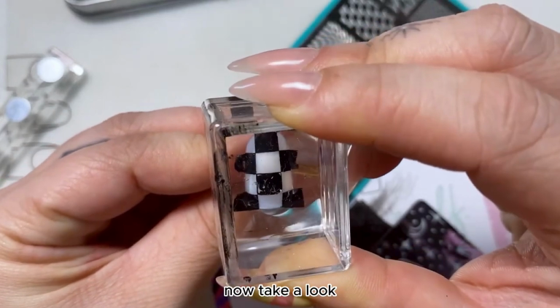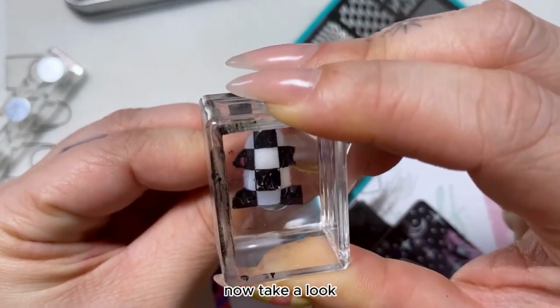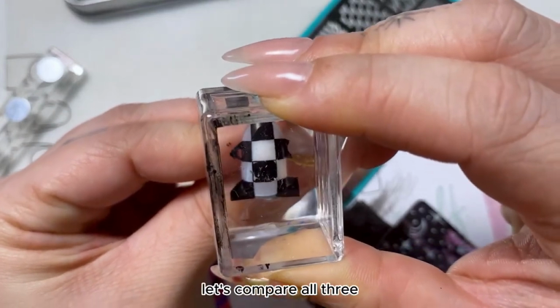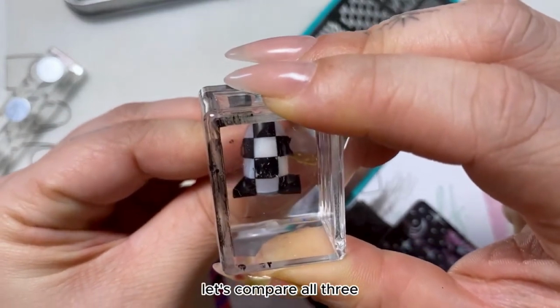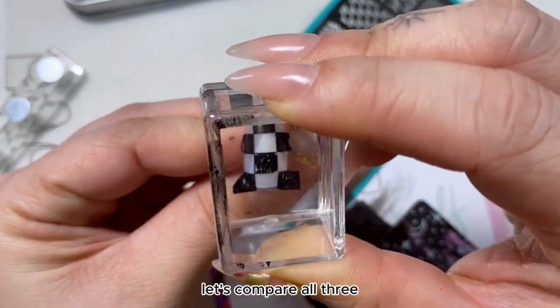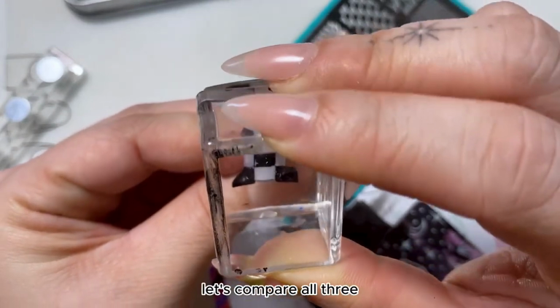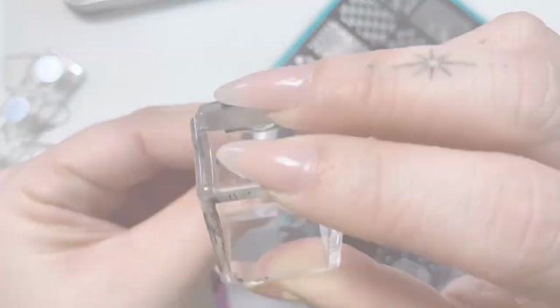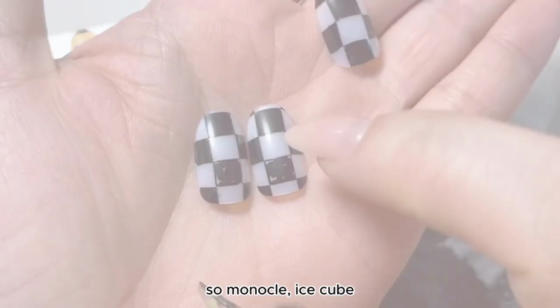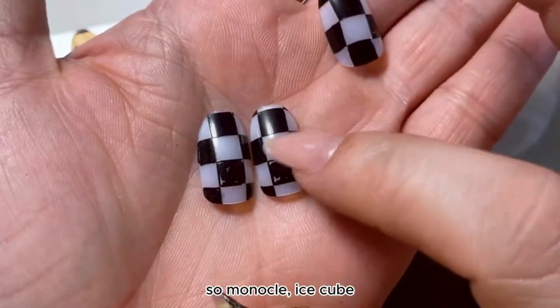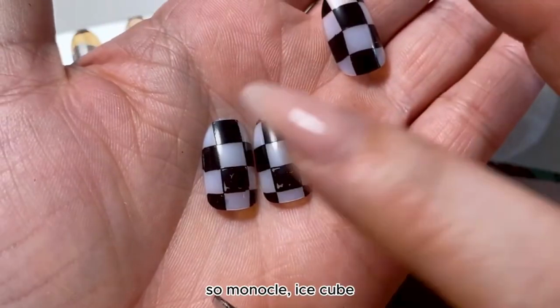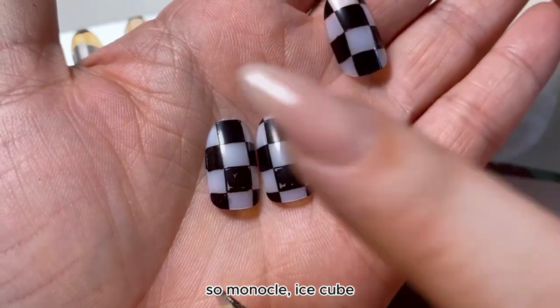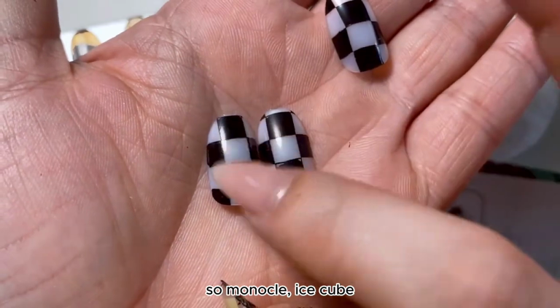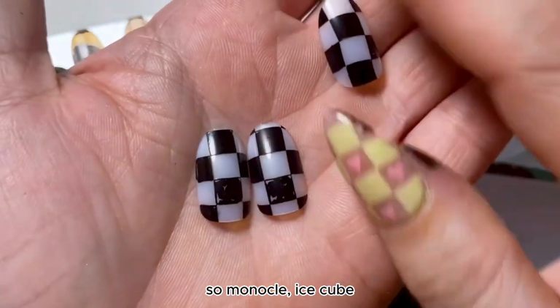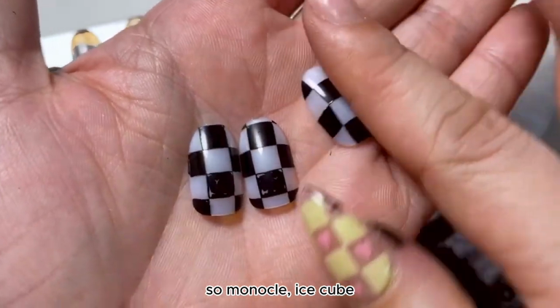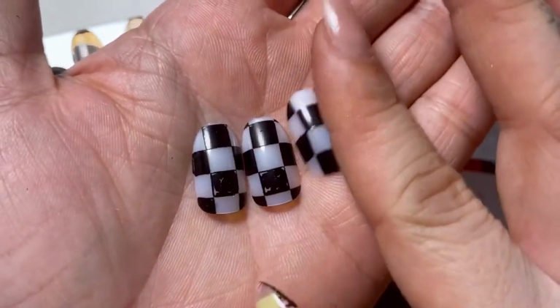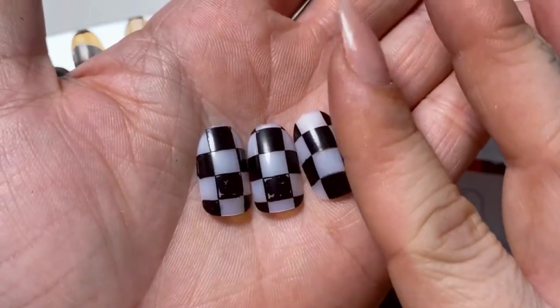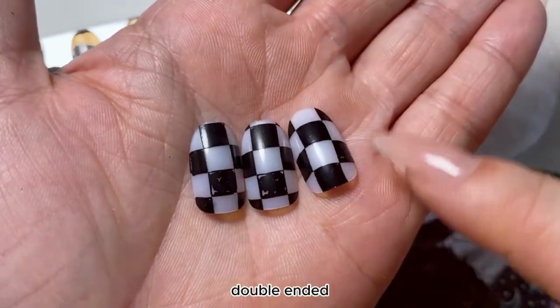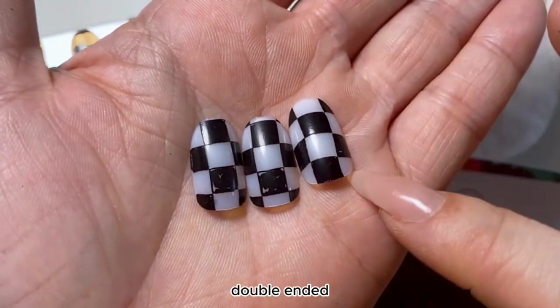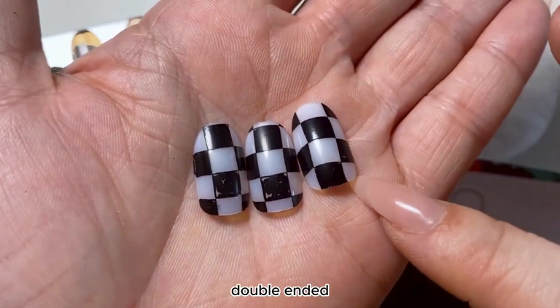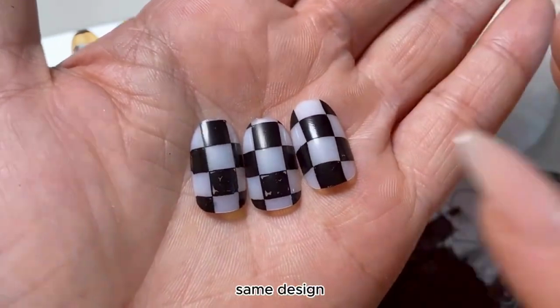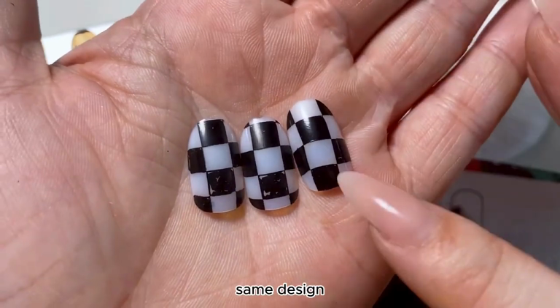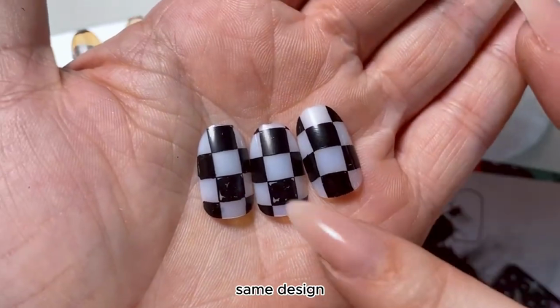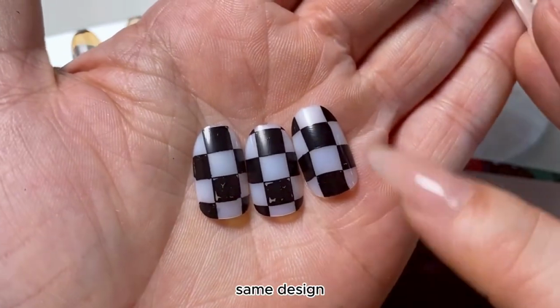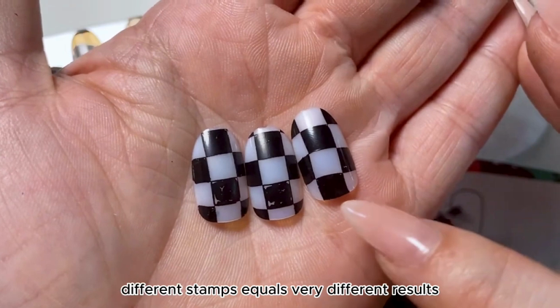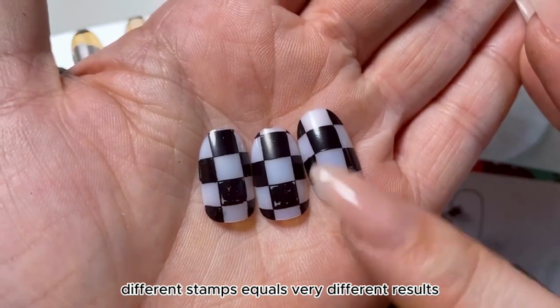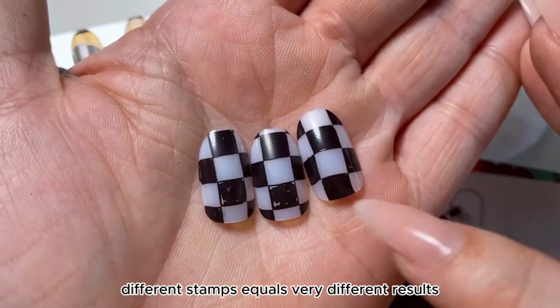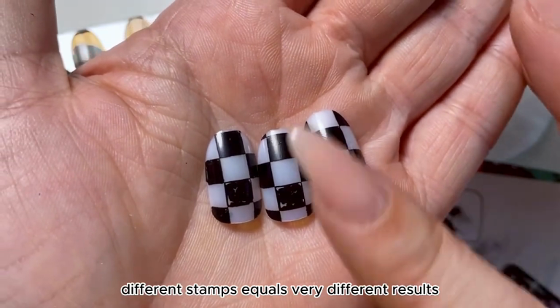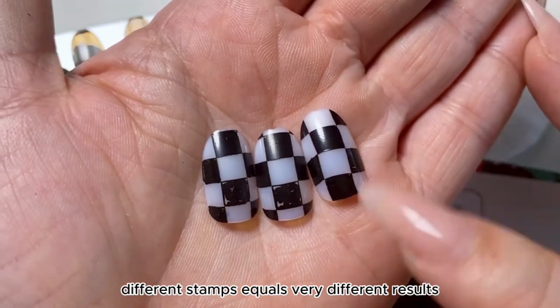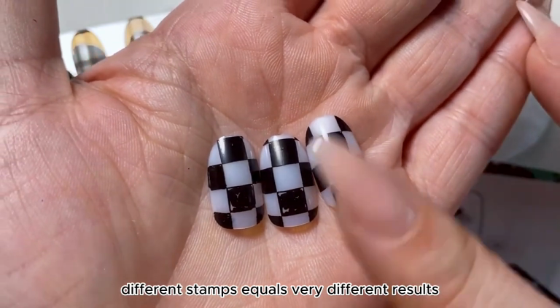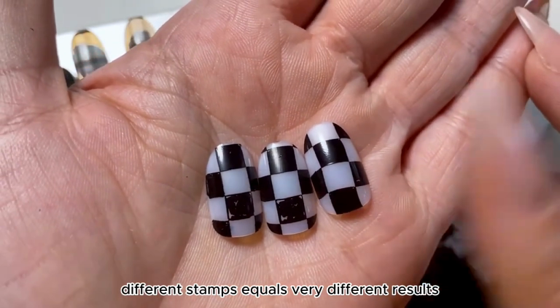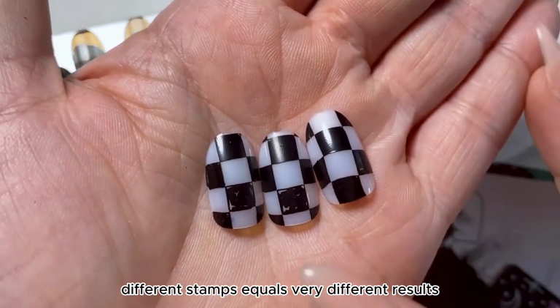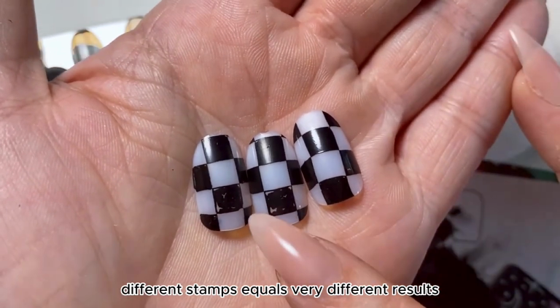Now take a look — let's compare all three. Monocle, ice cube, double-ended. Same design, different stamps equals very different results.